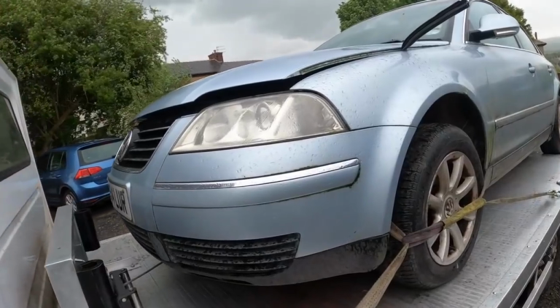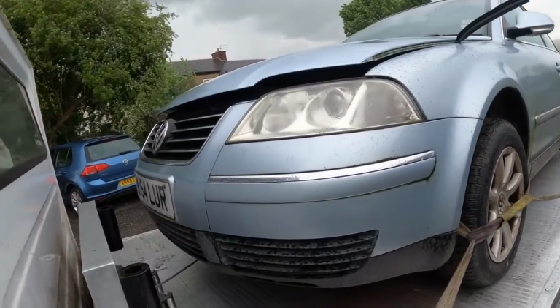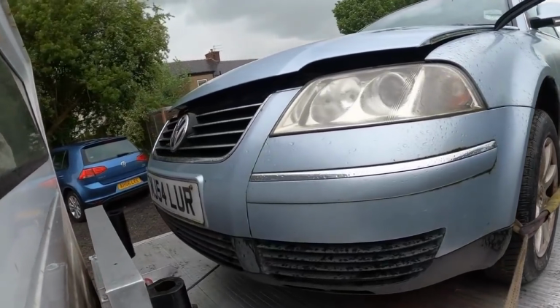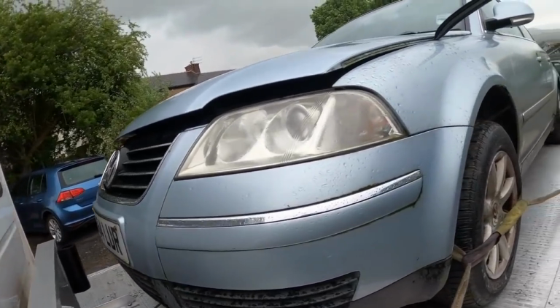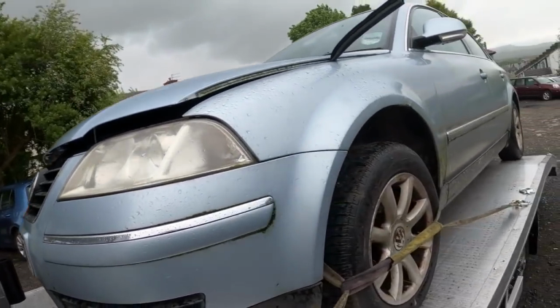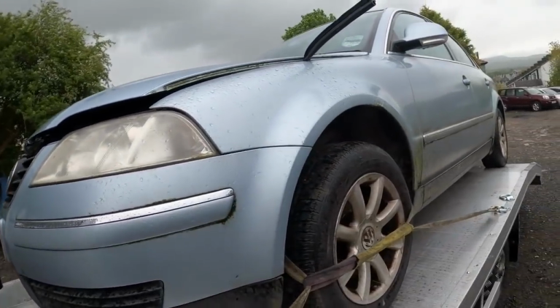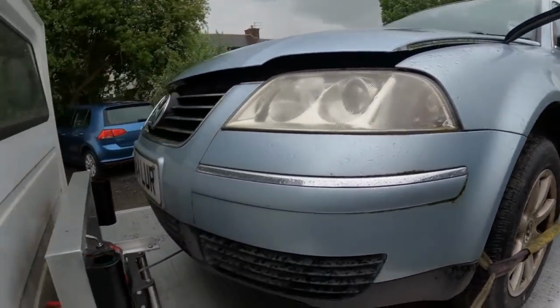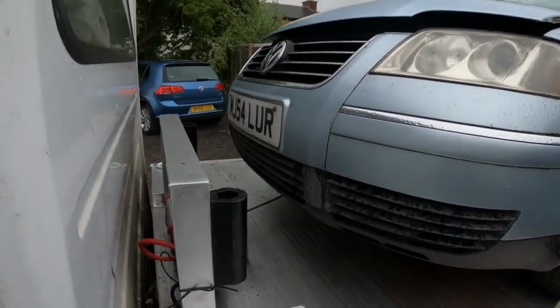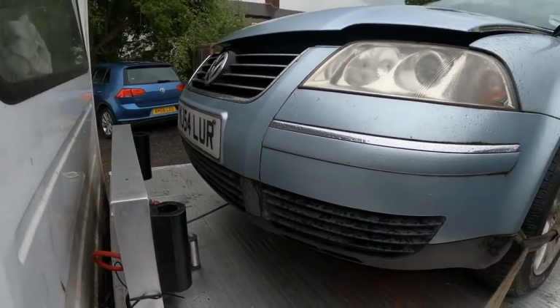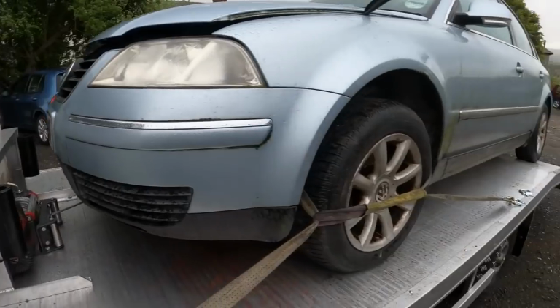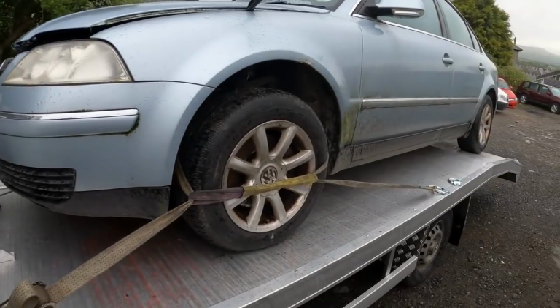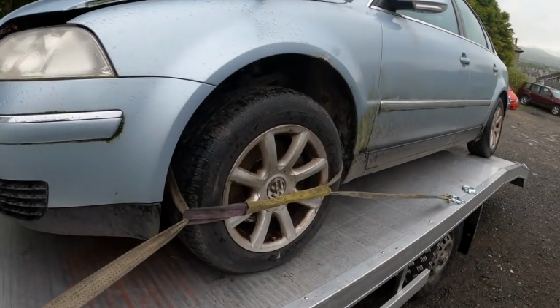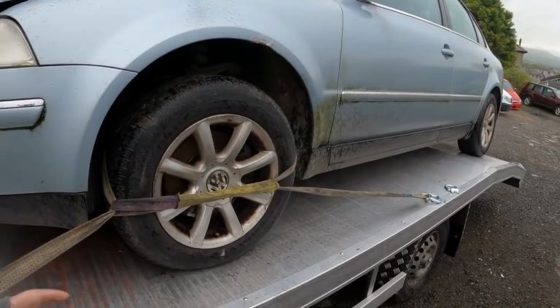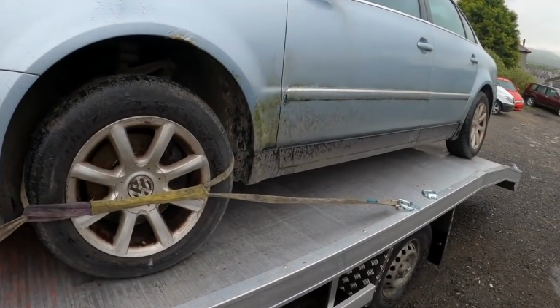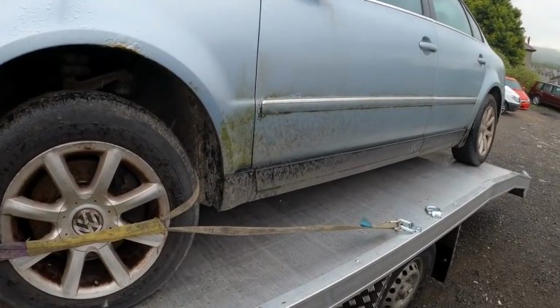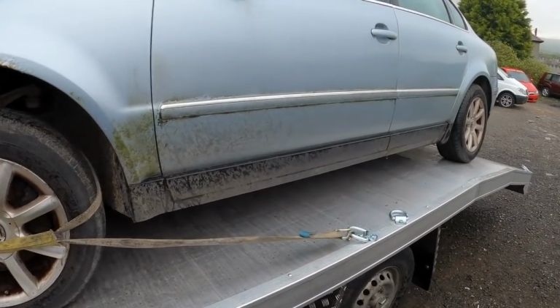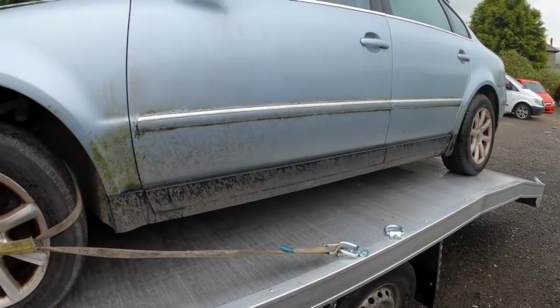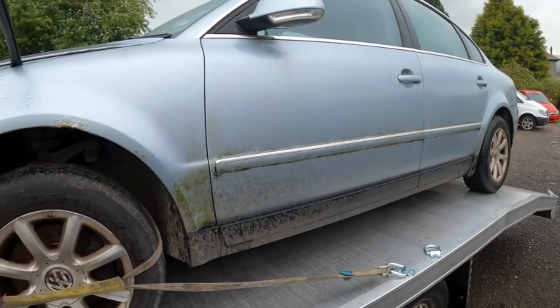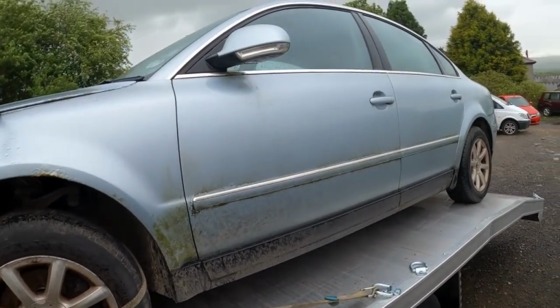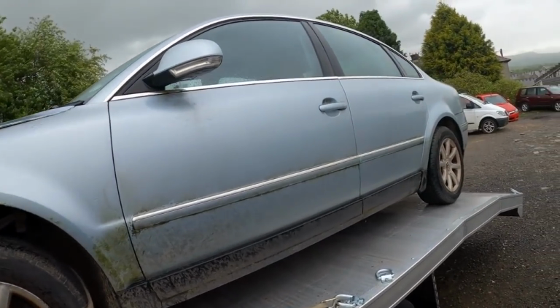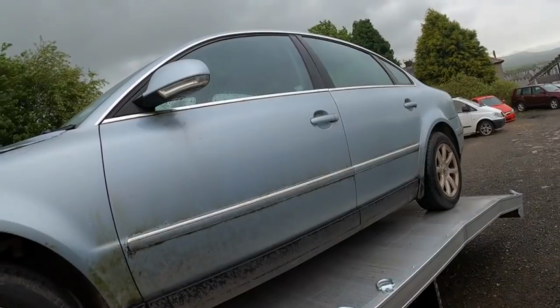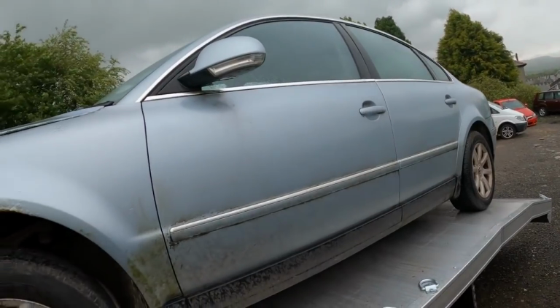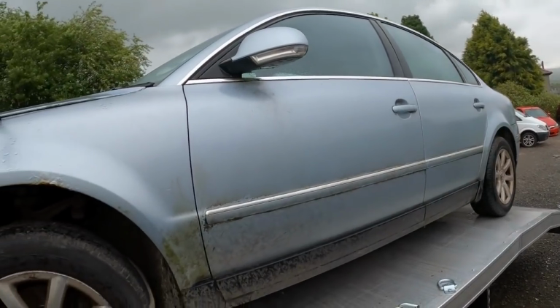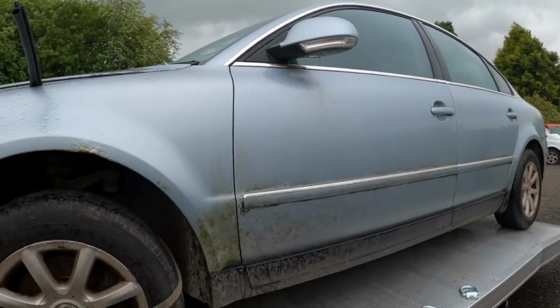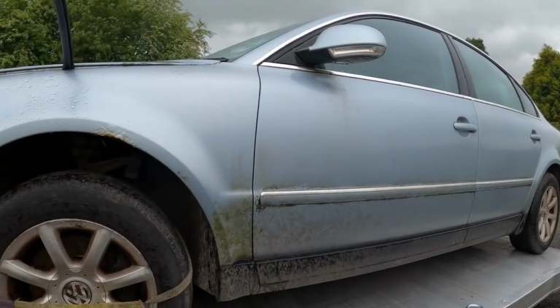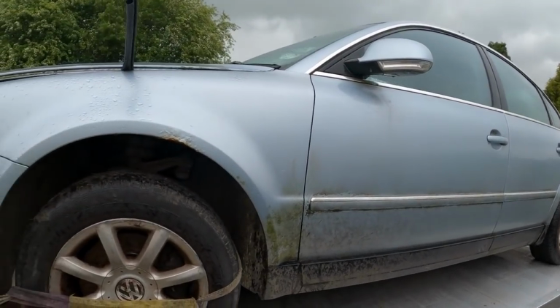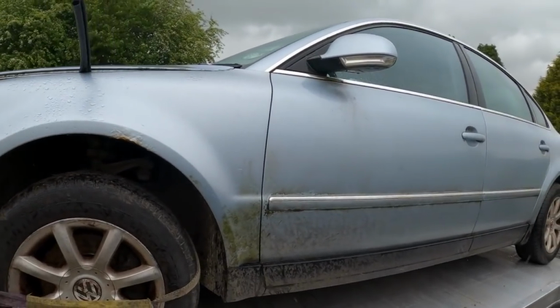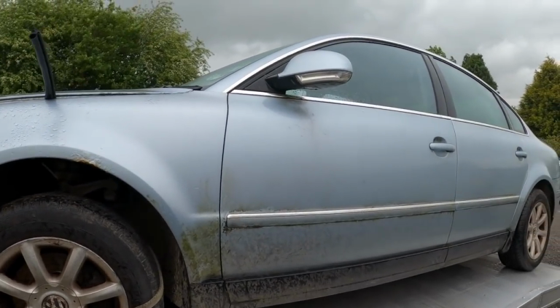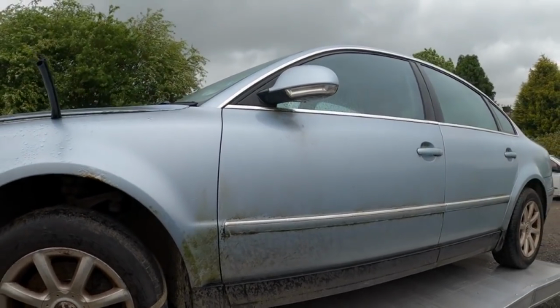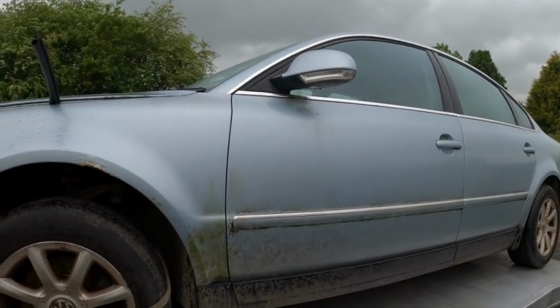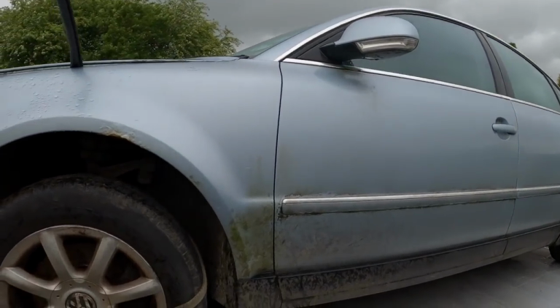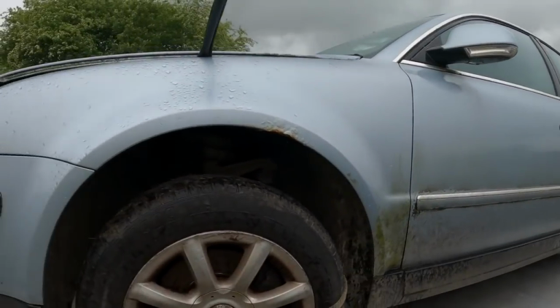Here's the first one Luke bought from the metal detecting place yesterday. Diesel Passat - the chap wants his wheels back, which is fair enough. Luke's sorted him out with a cat and got a battery for it. We're going to the yard now with this one.